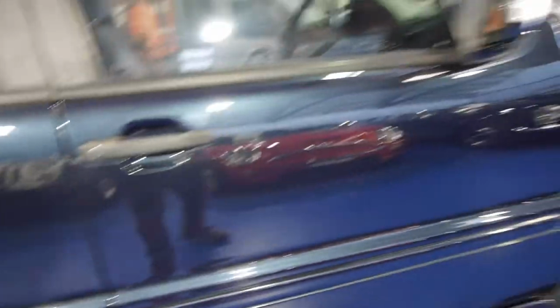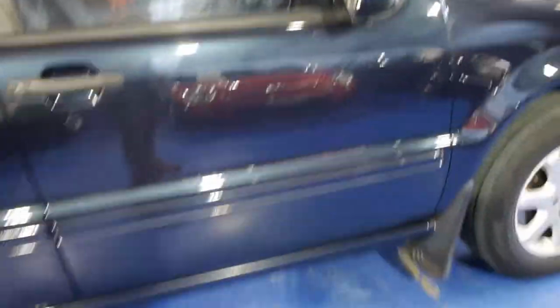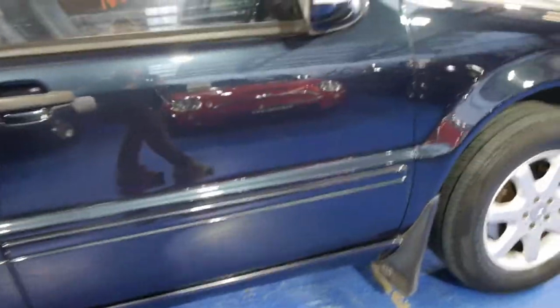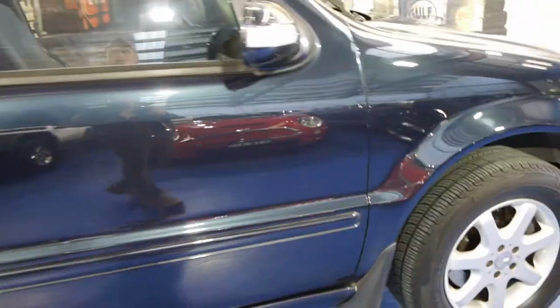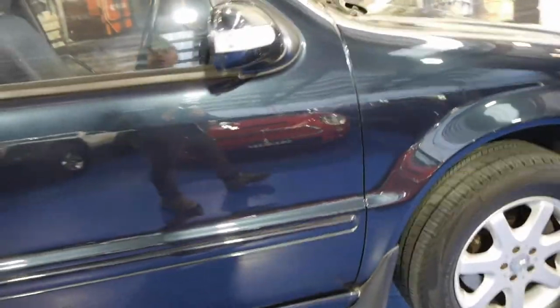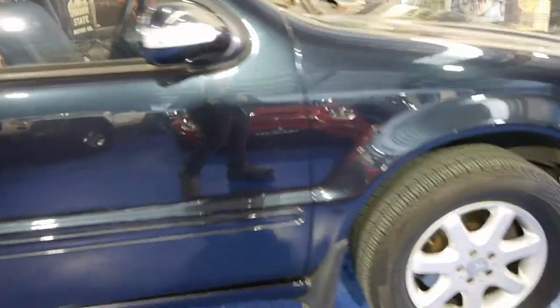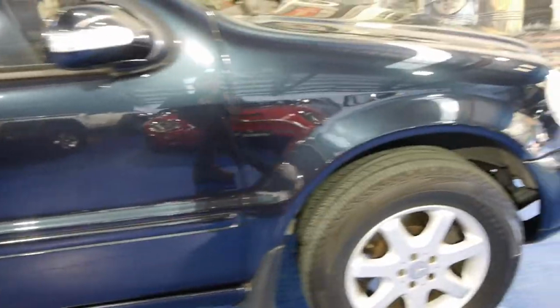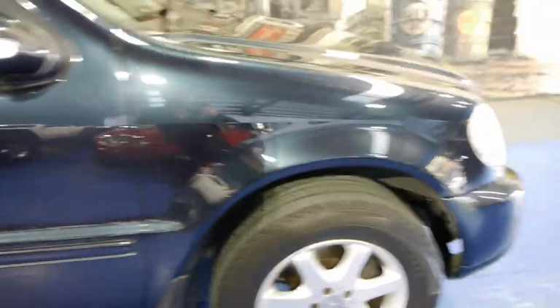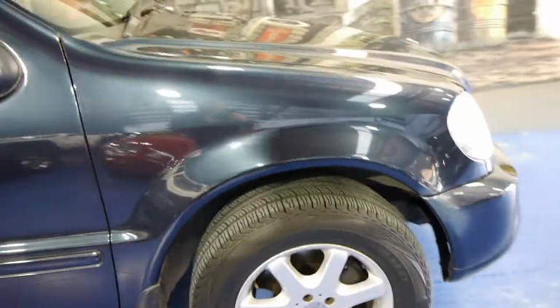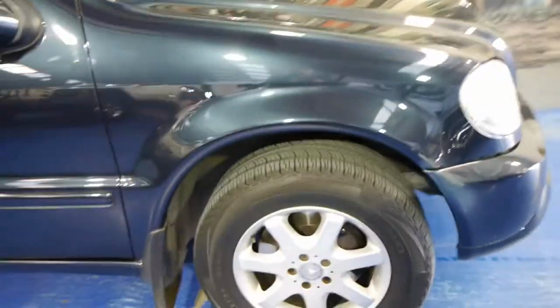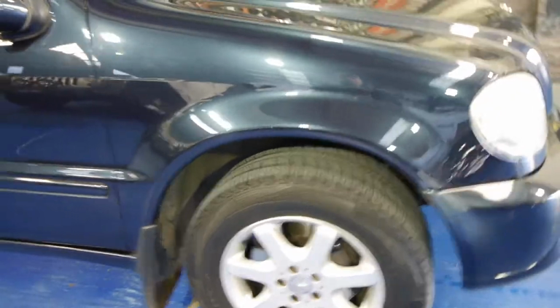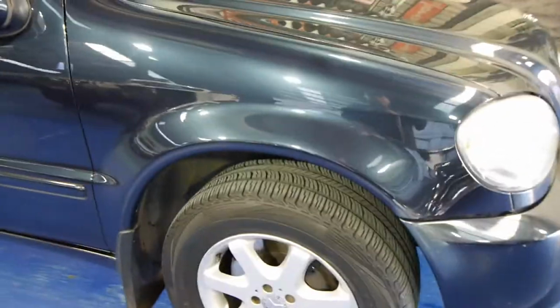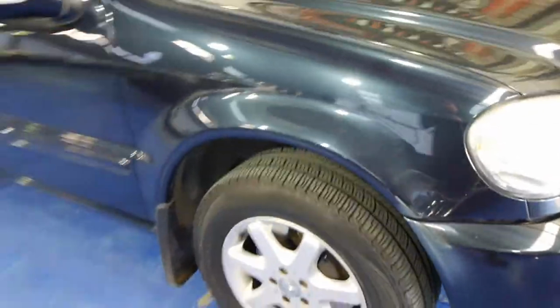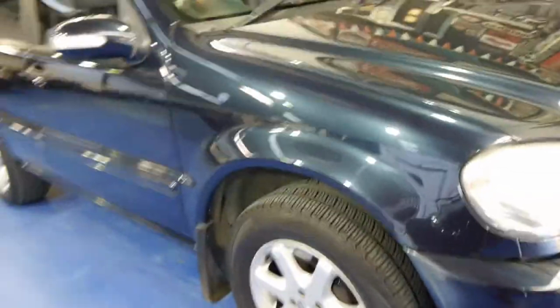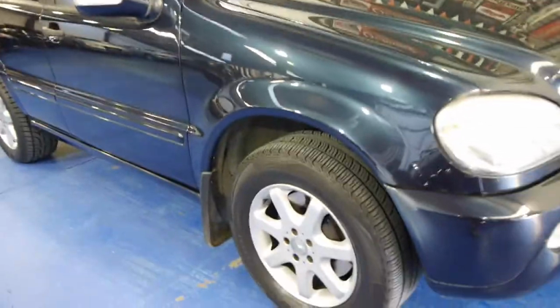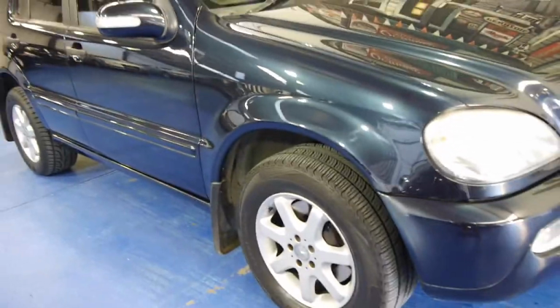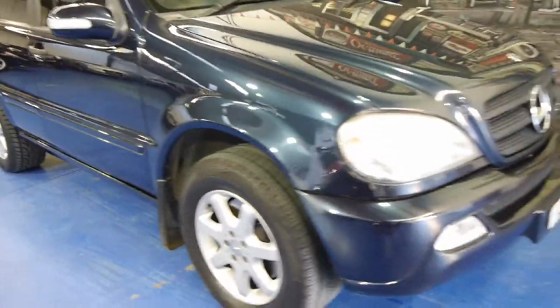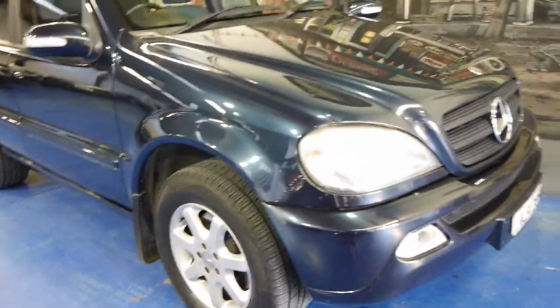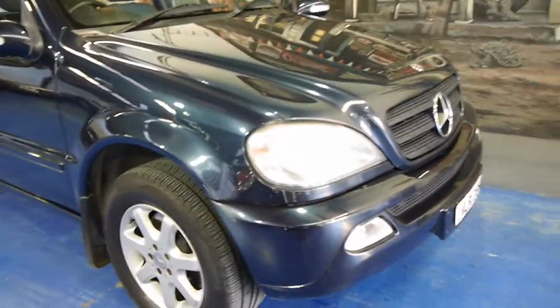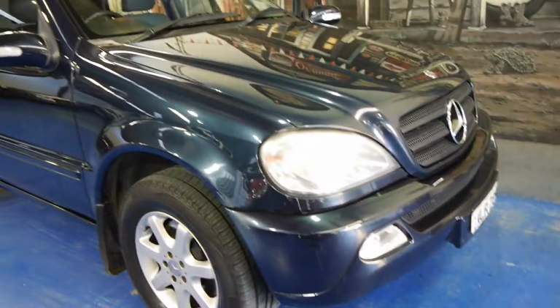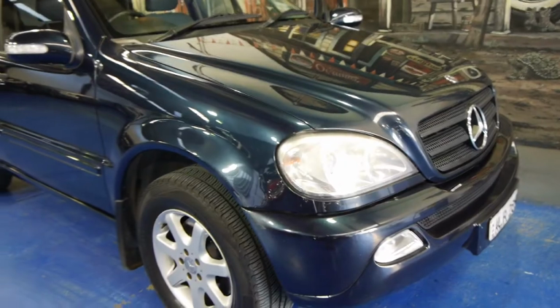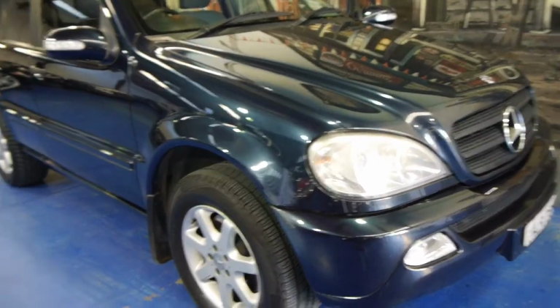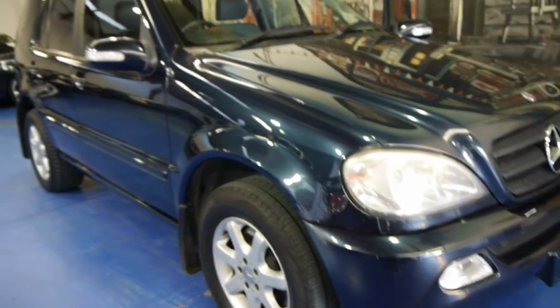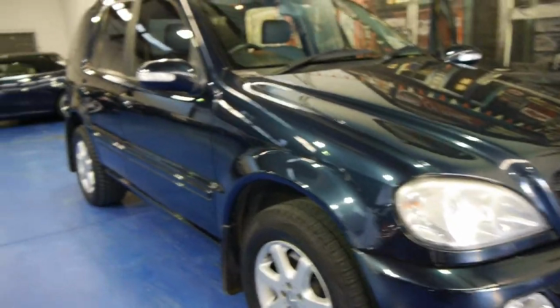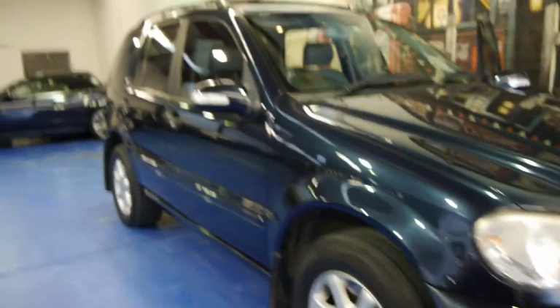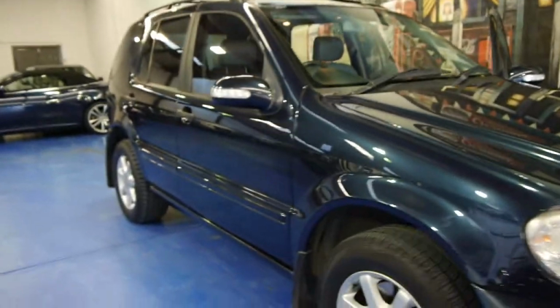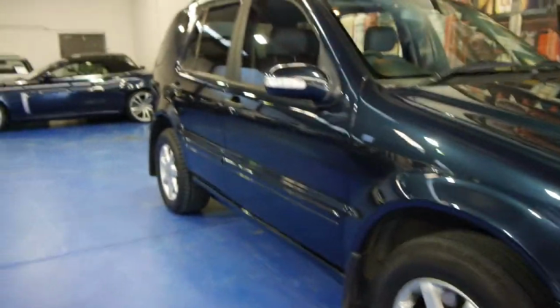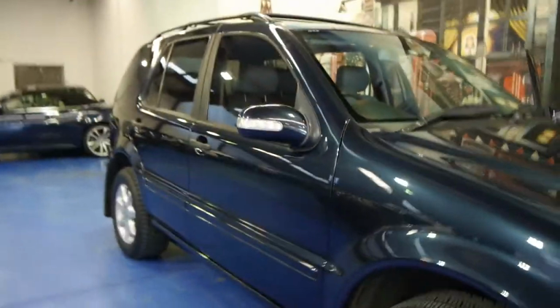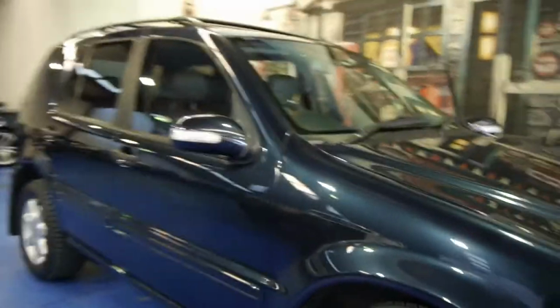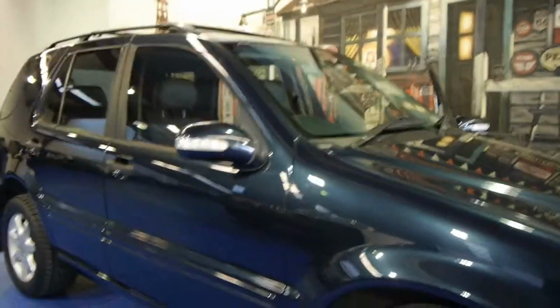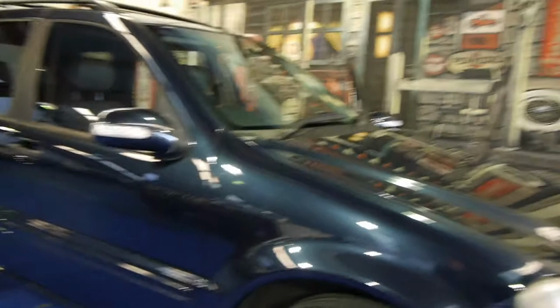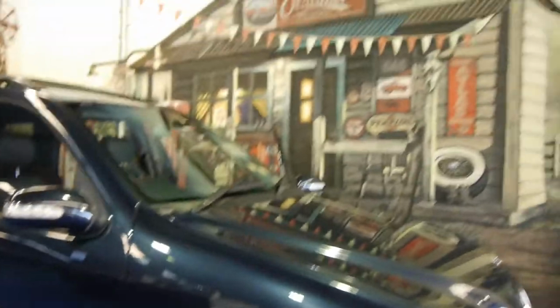The roof racks have got the roller accessories on there so you can put your skis on straight away. Tyres are very good and the alloy wheels aren't scuffed or marked. This is a car that does have a few little marks on it, ladies and gentlemen, but it's a four-wheel drive and it's diesel.